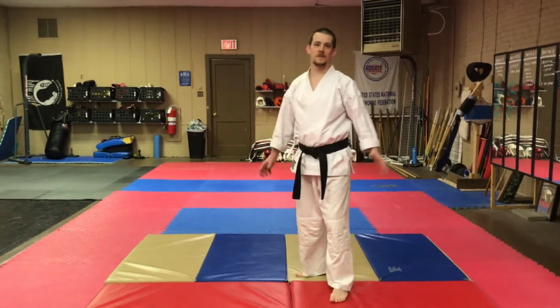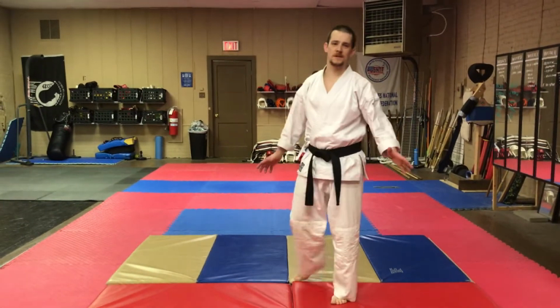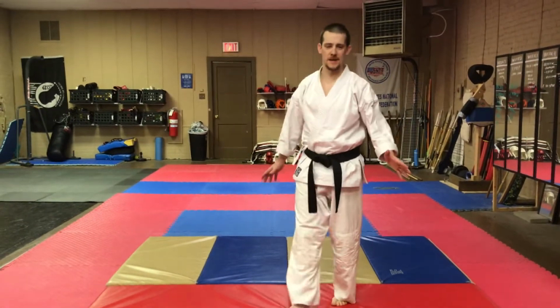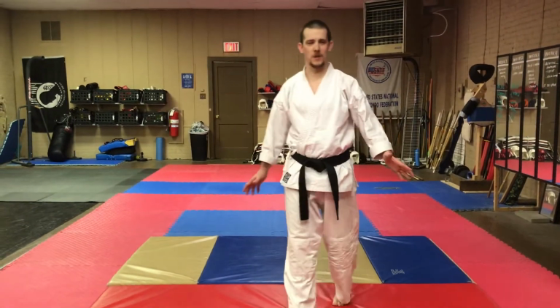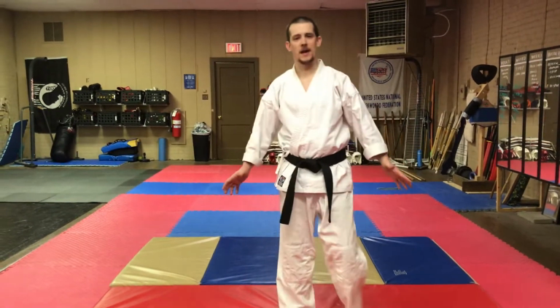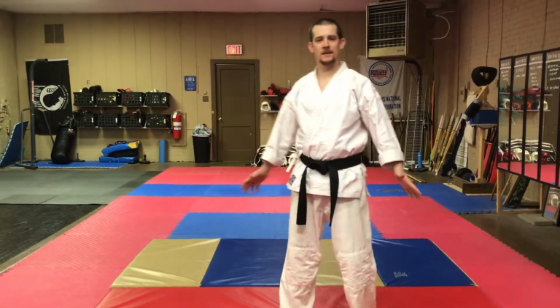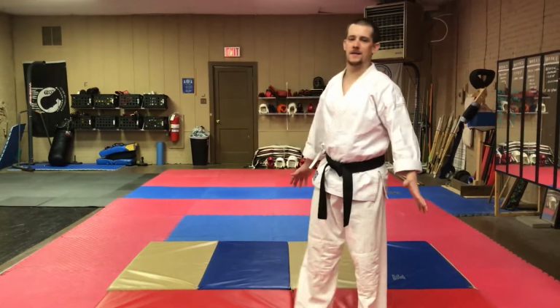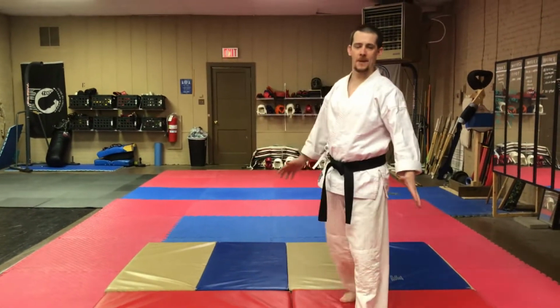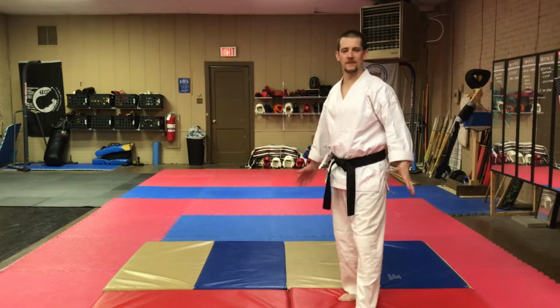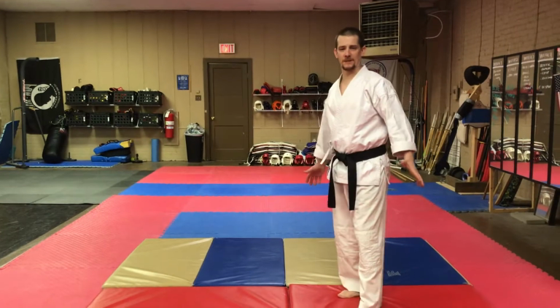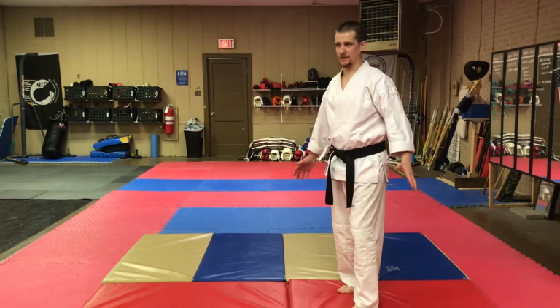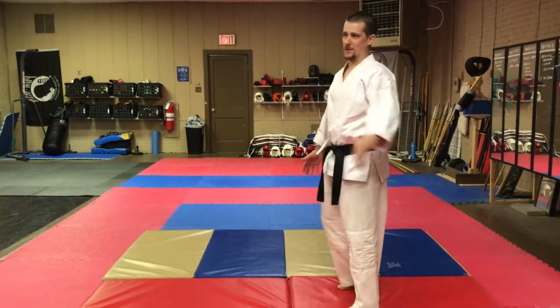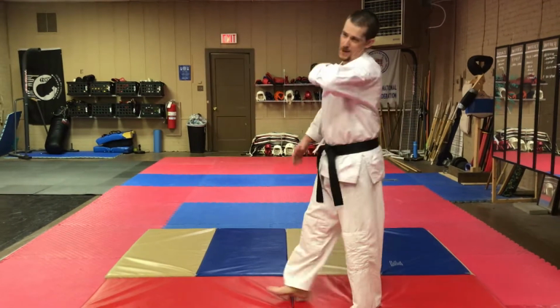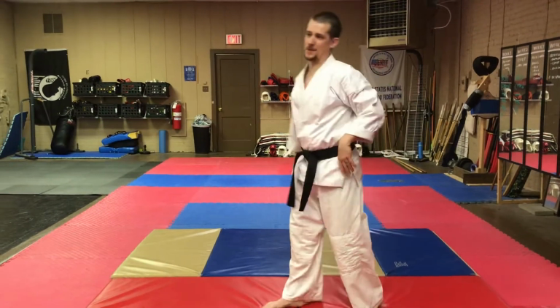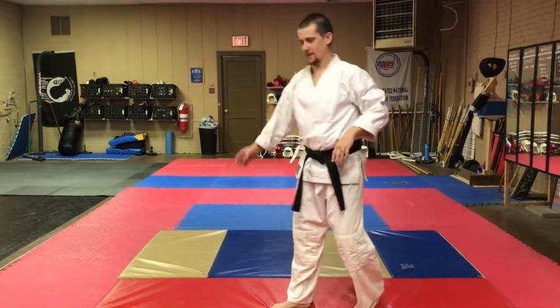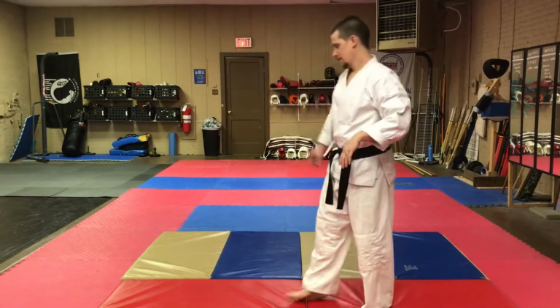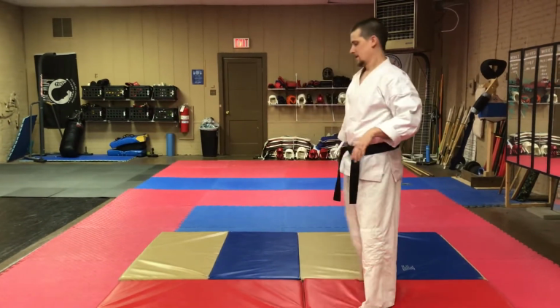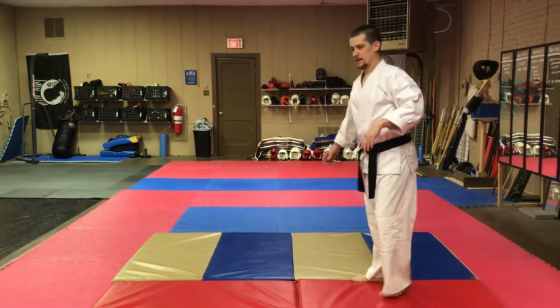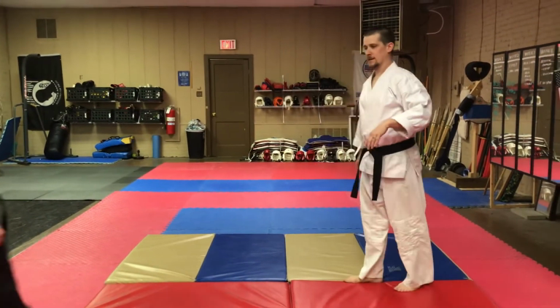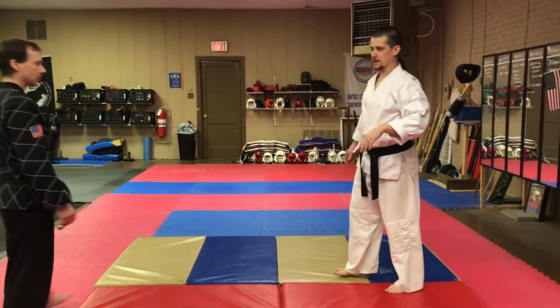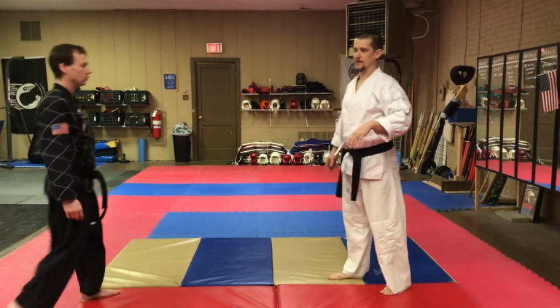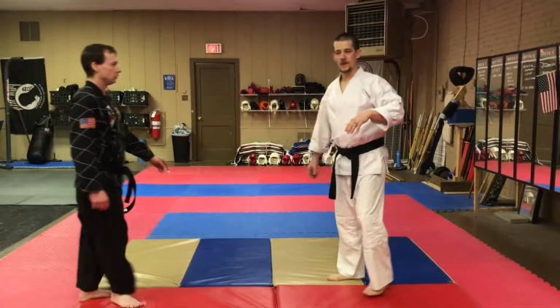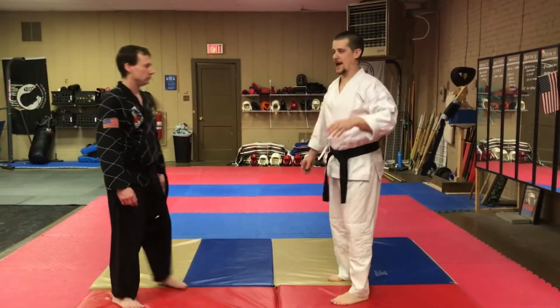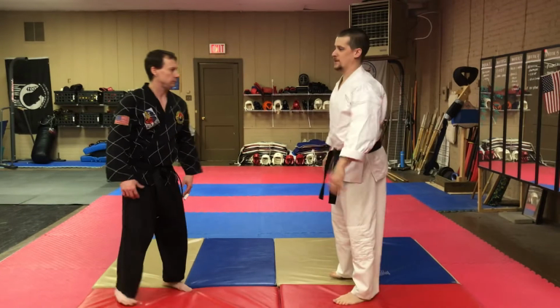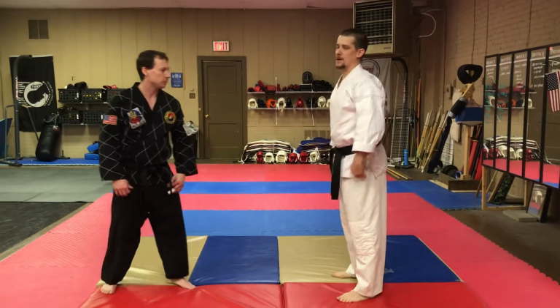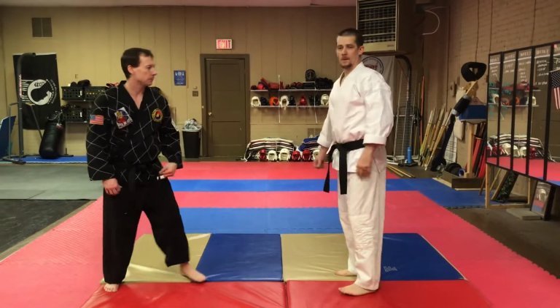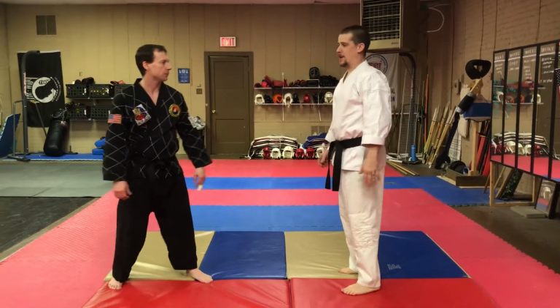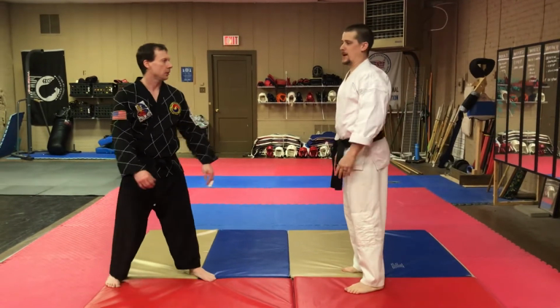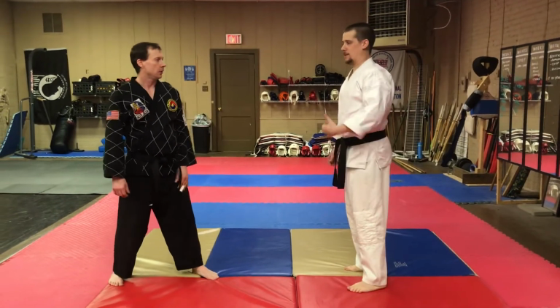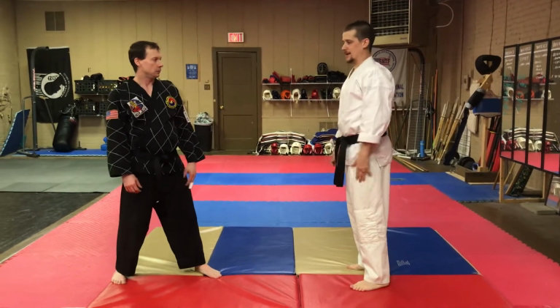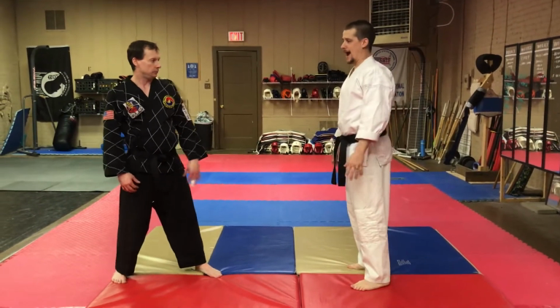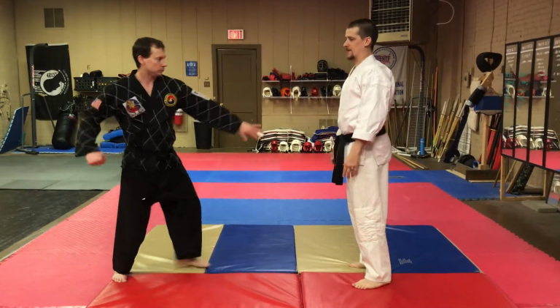This week's Technique of the Week is kind of the opposite of last week's. So if my partner would come out... So last week, when my partner punched, I went to the outside.